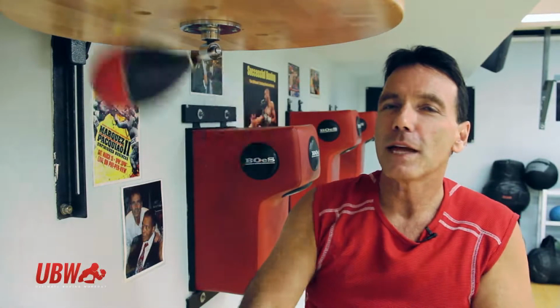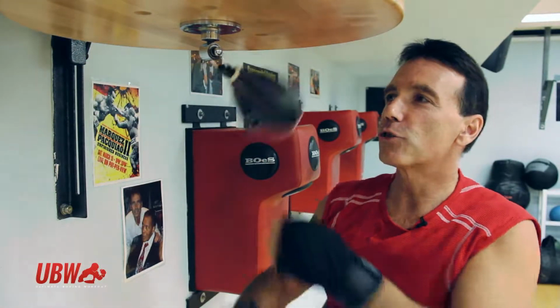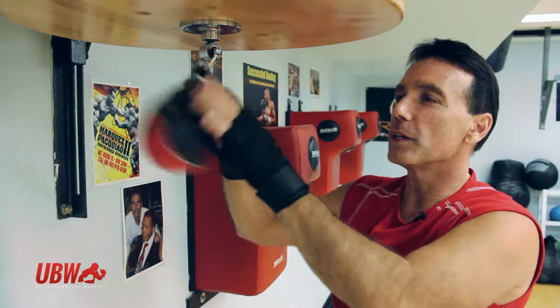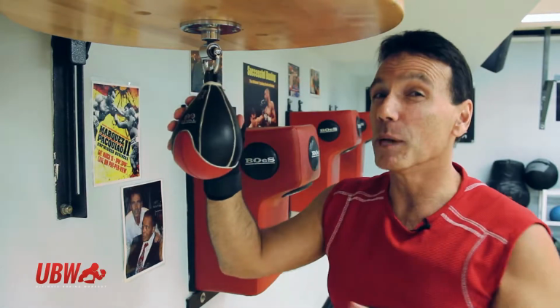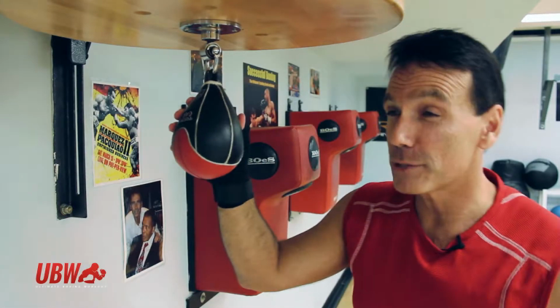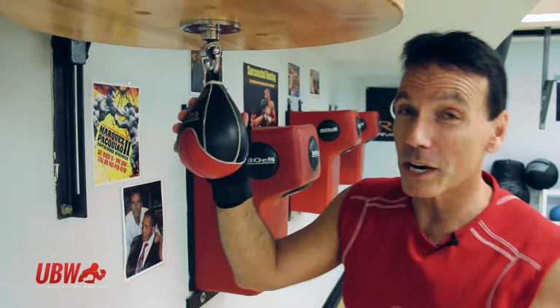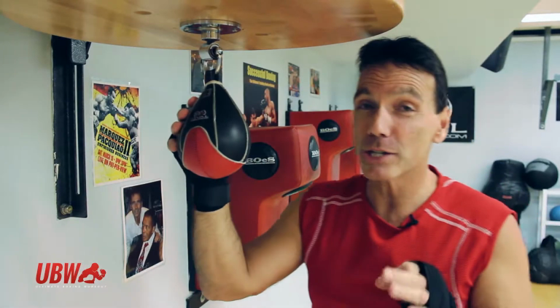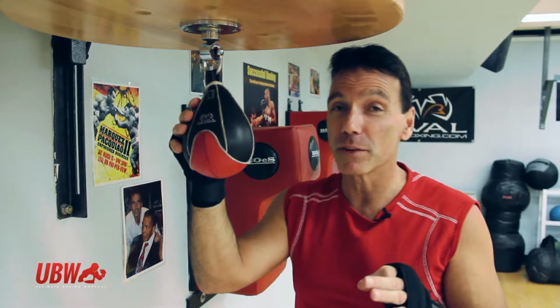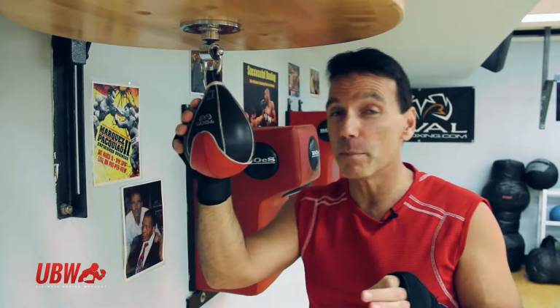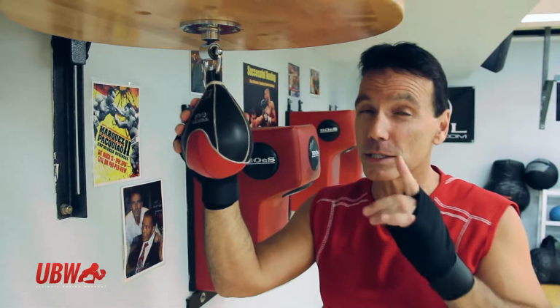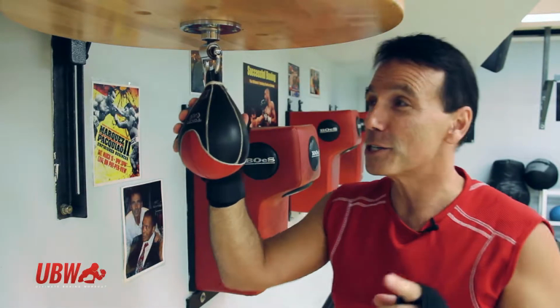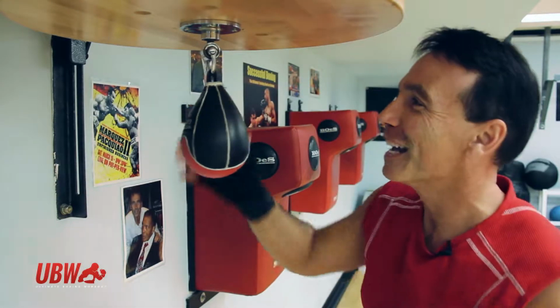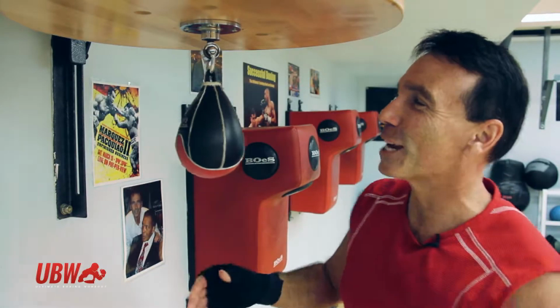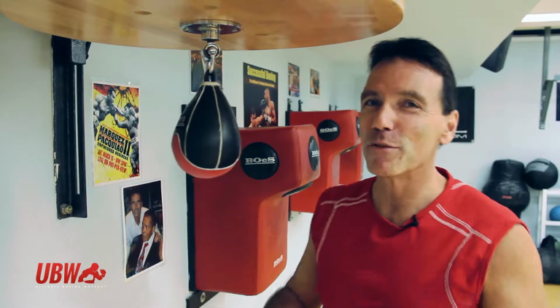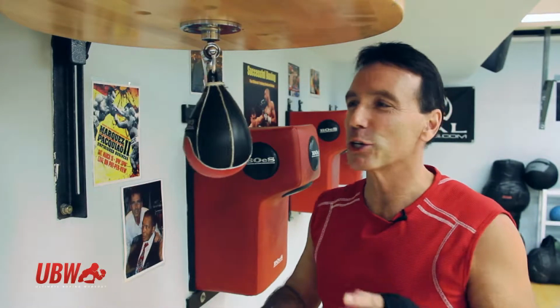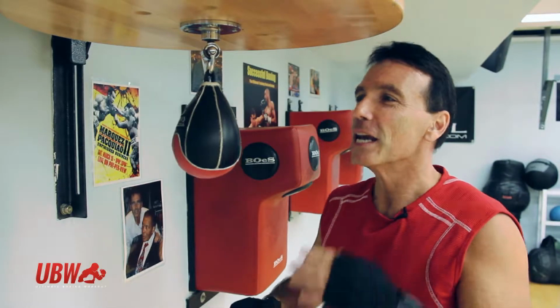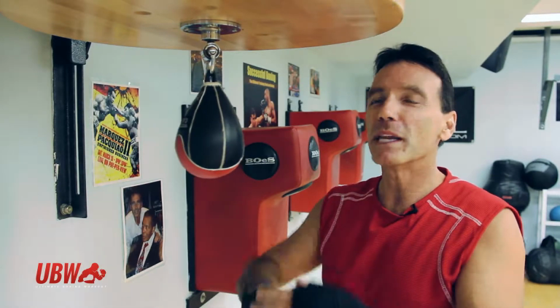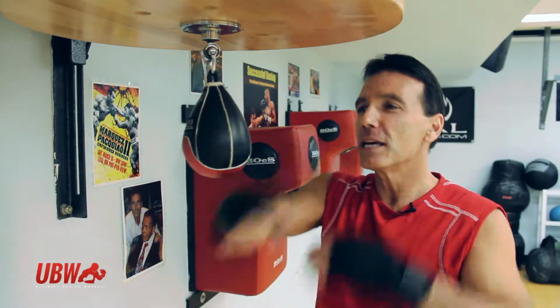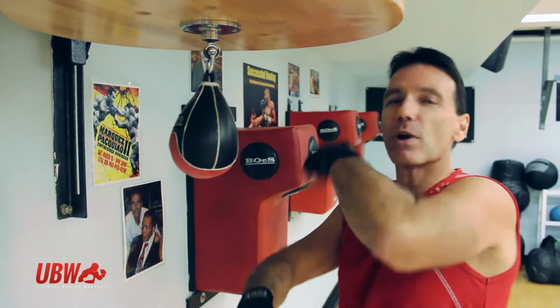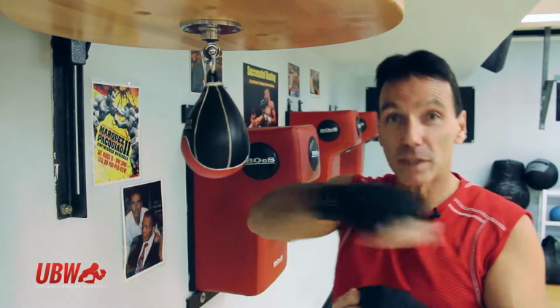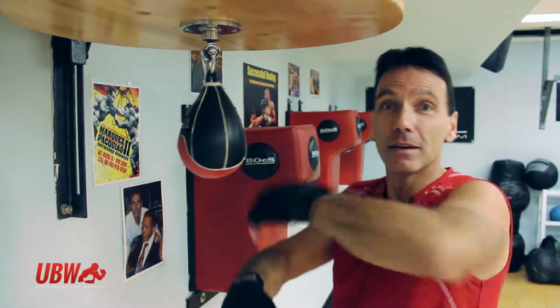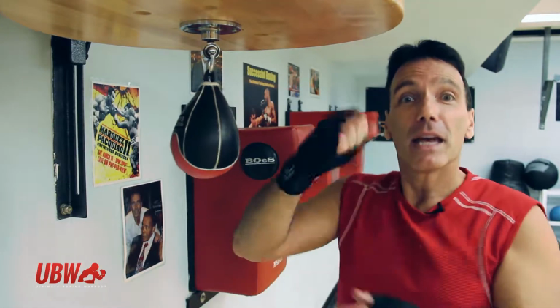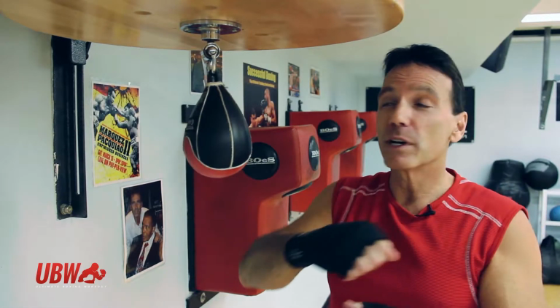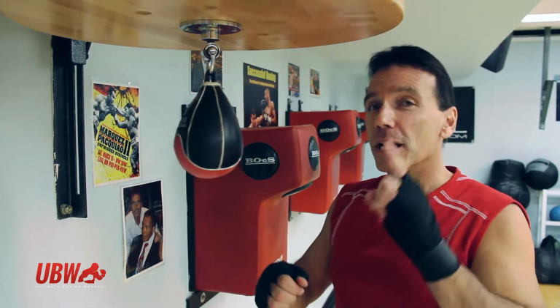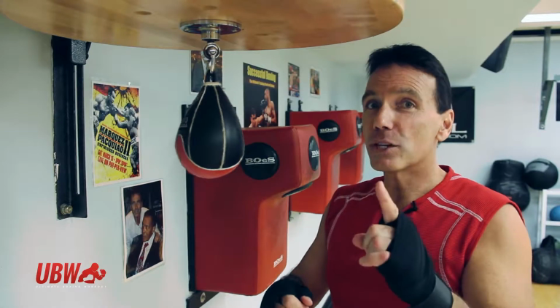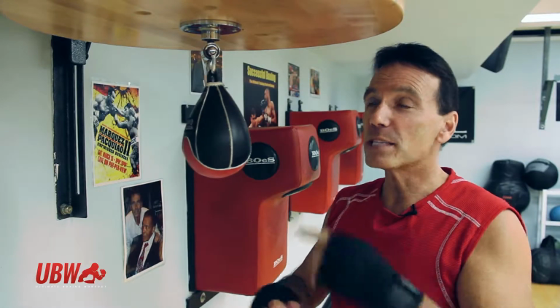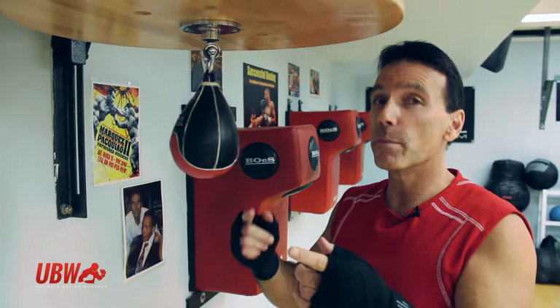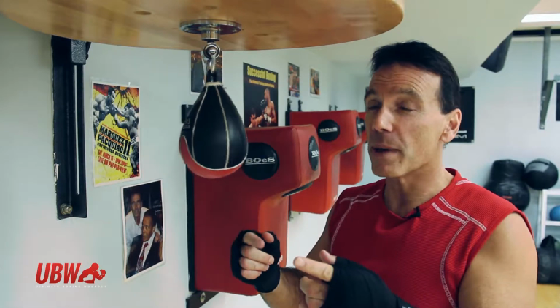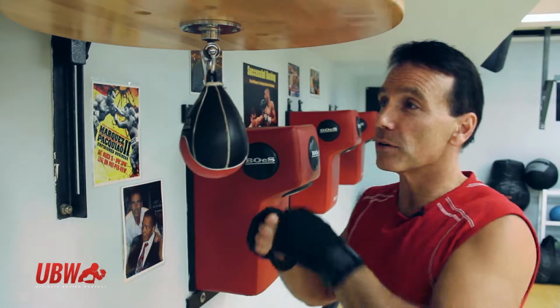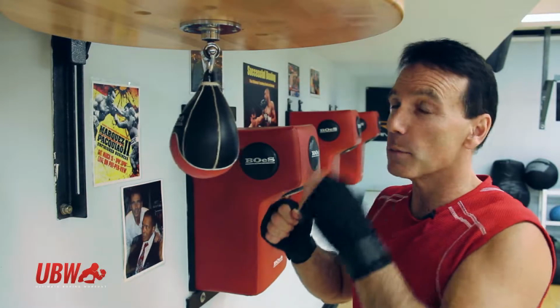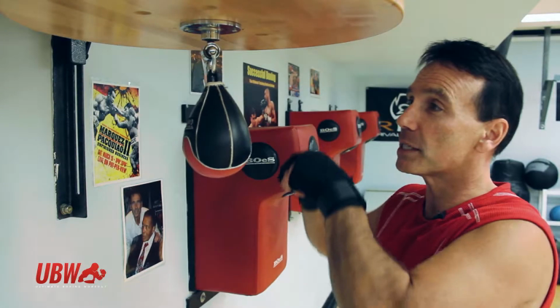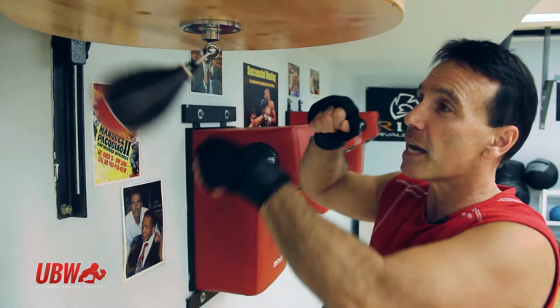That's a little trick called a double hit. So if you want to challenge yourself on the speed bag, this is a challenging move, but I'm sure you'll get it. Normally you strike it with each hand as you're moving around. With the double hit, you hit it twice before the bag rebounds.